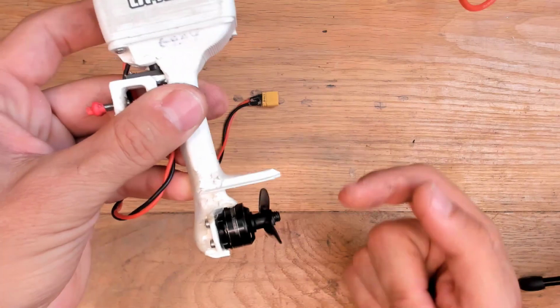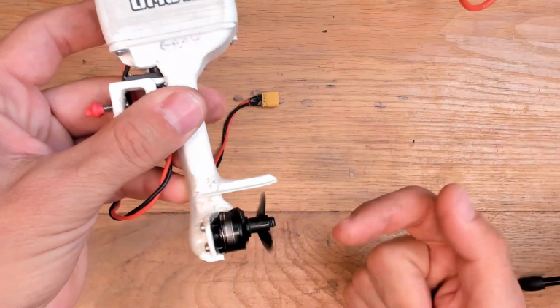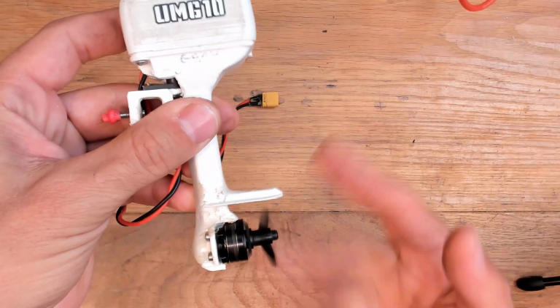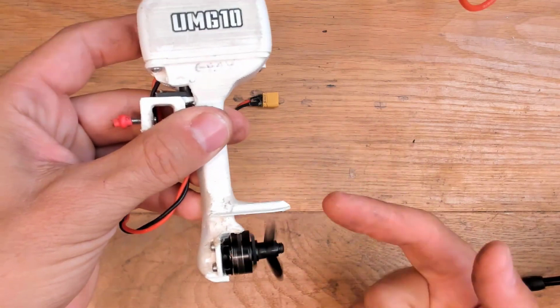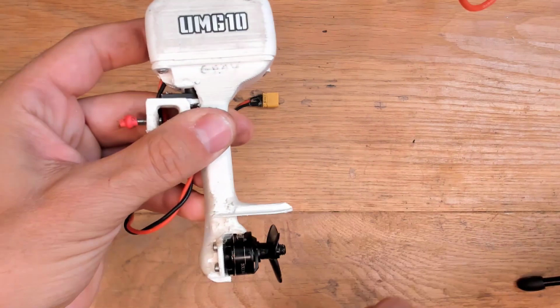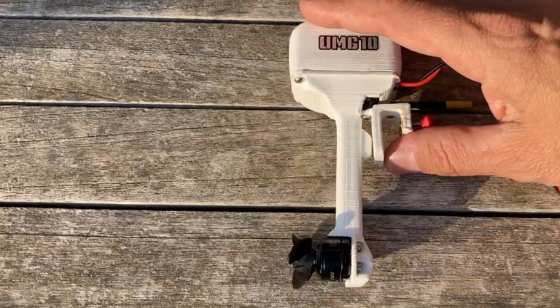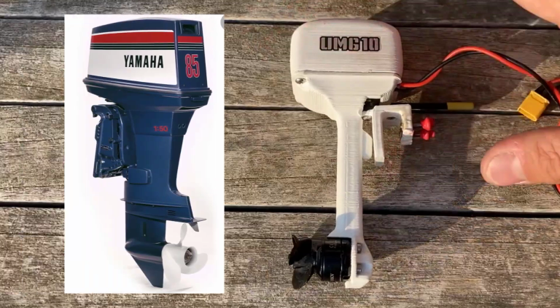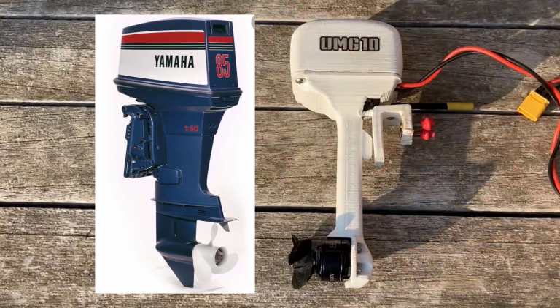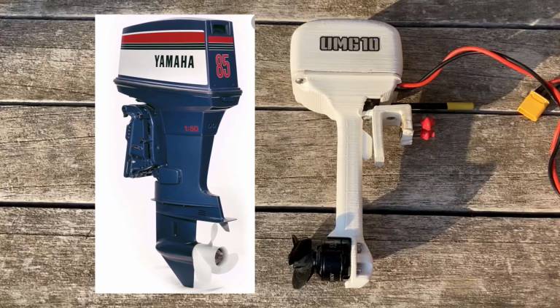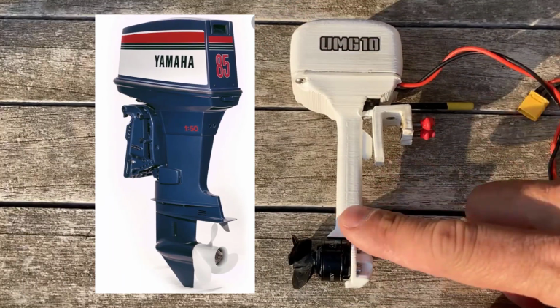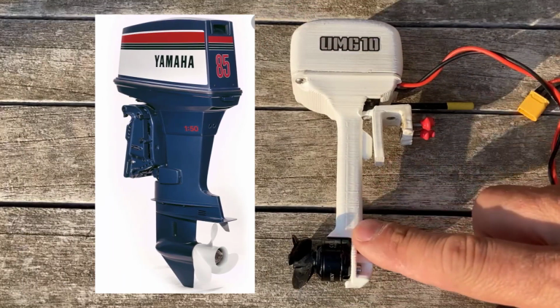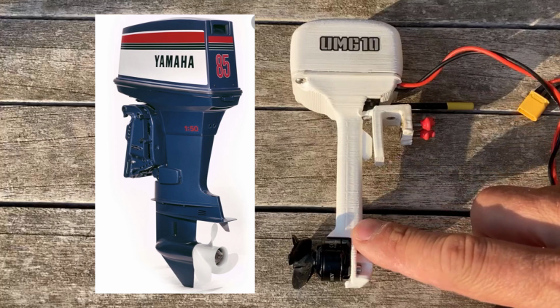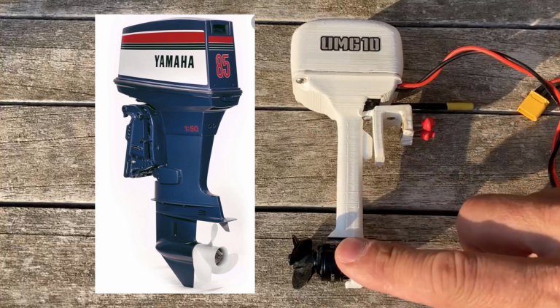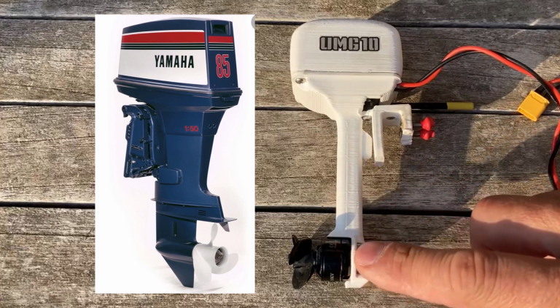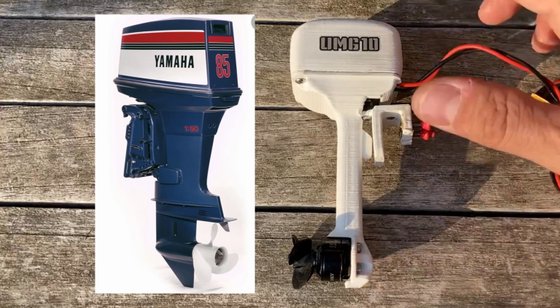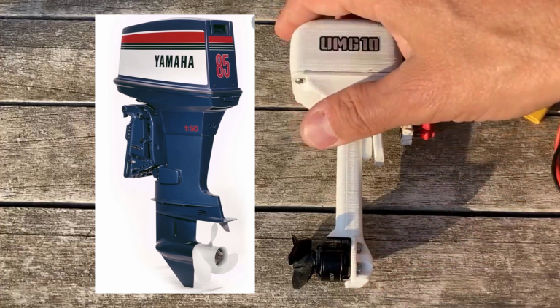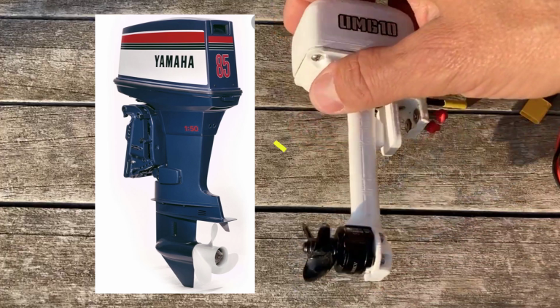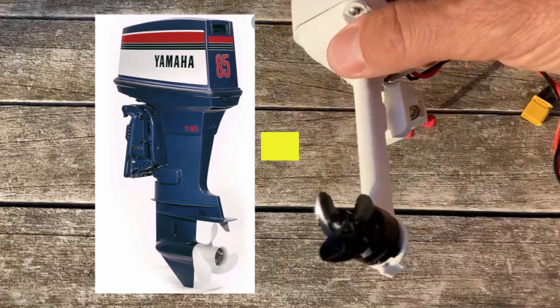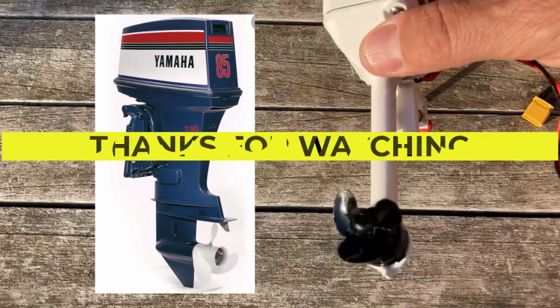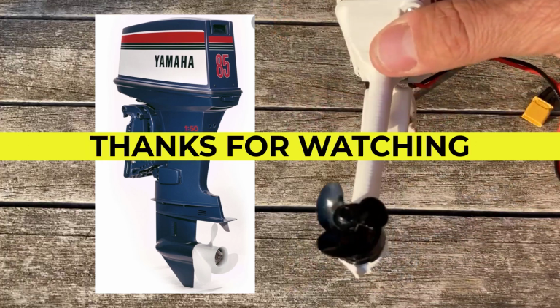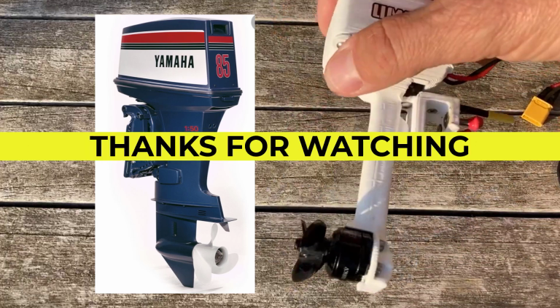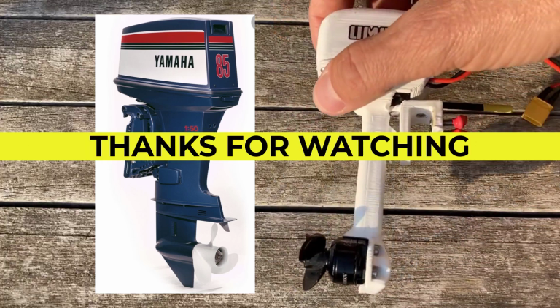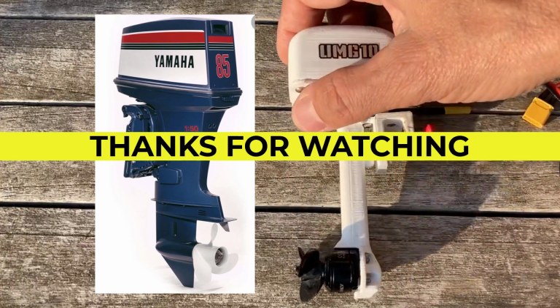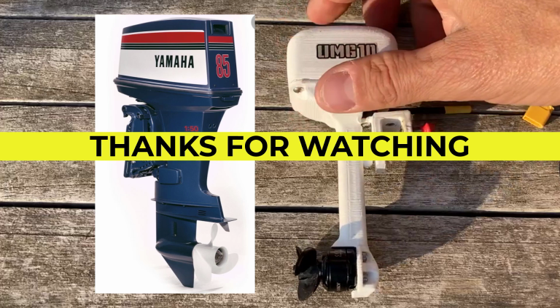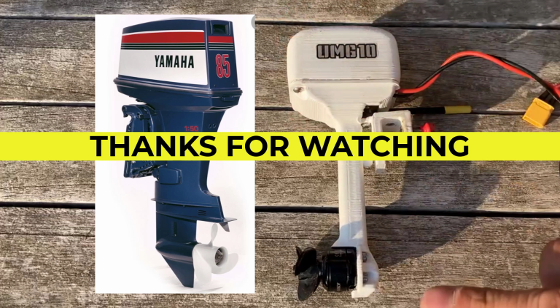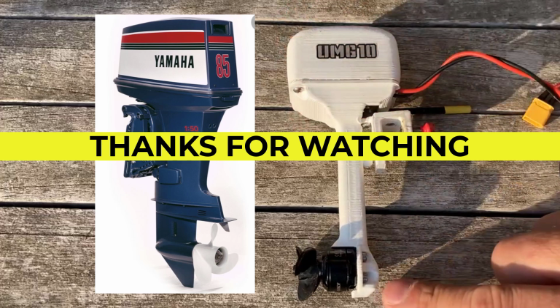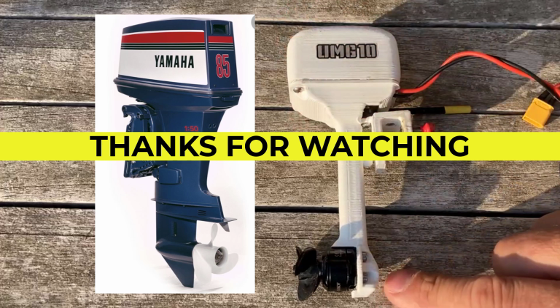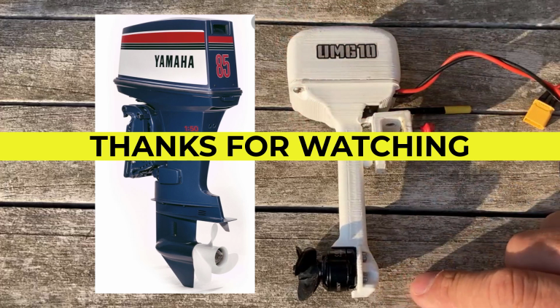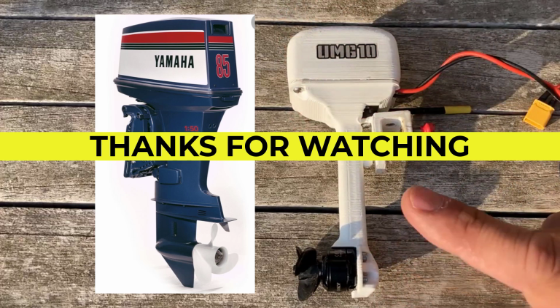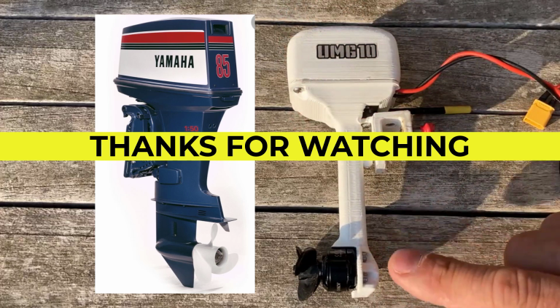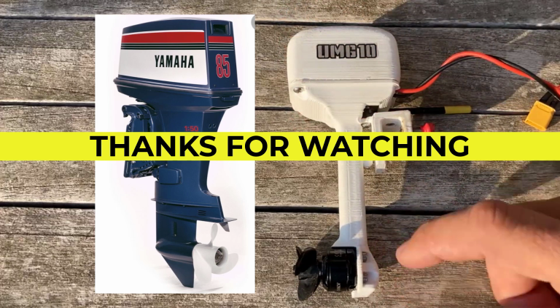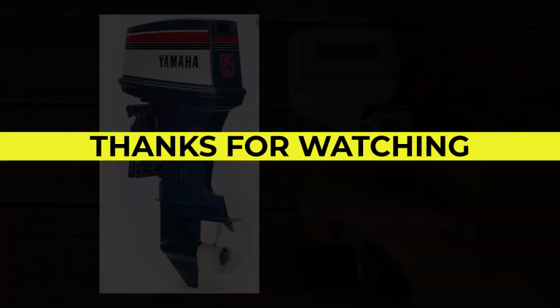The motor is still running smooth. Honestly I wanted to draw something like this, but I'm not good at mechanical drawing — so if you are willing to help, please post a new skeleton for this motor. Goodbye and thanks for watching.